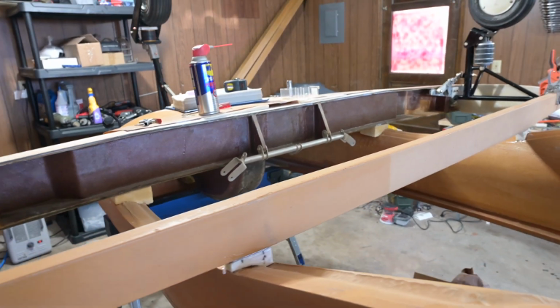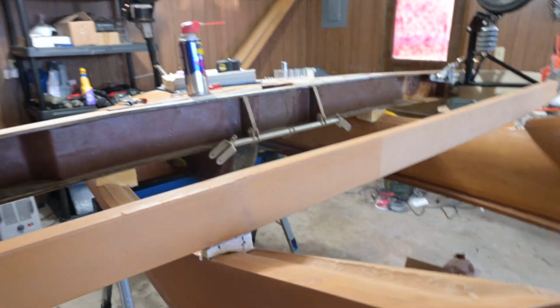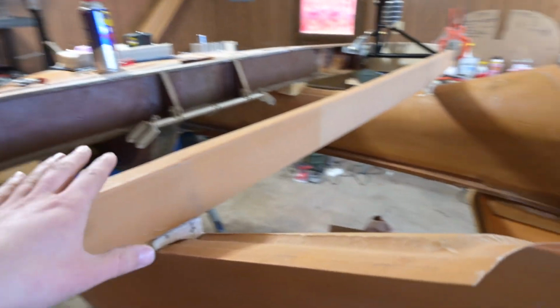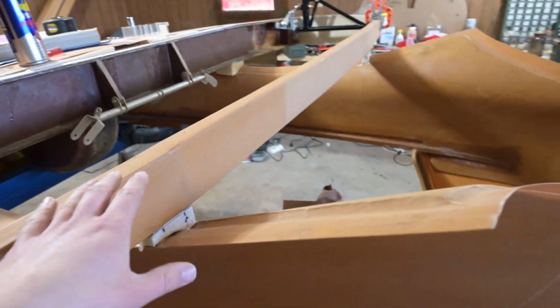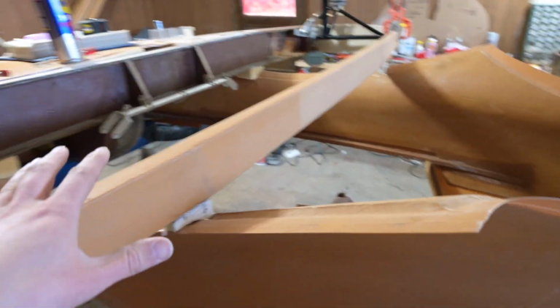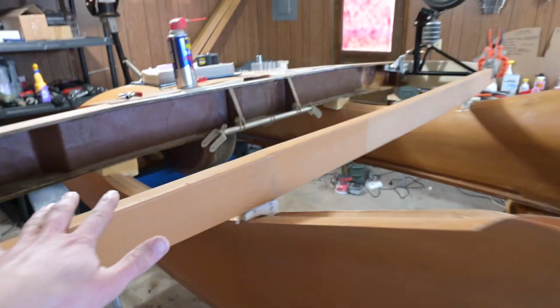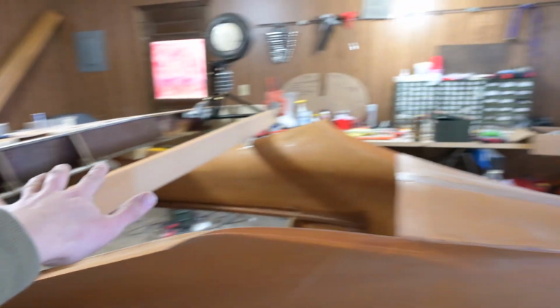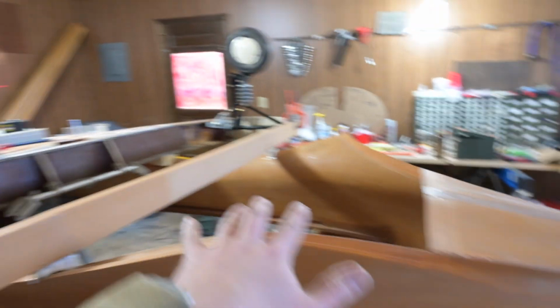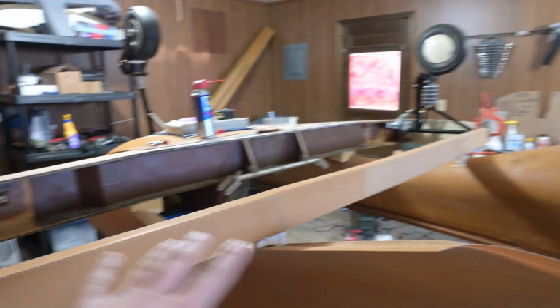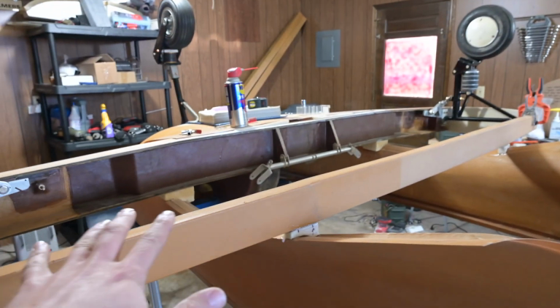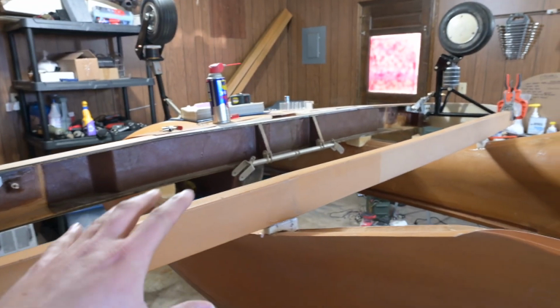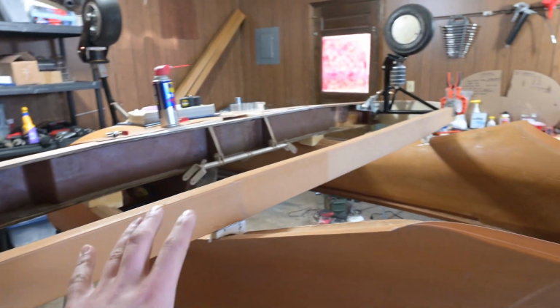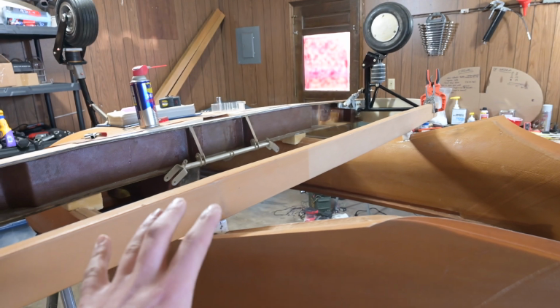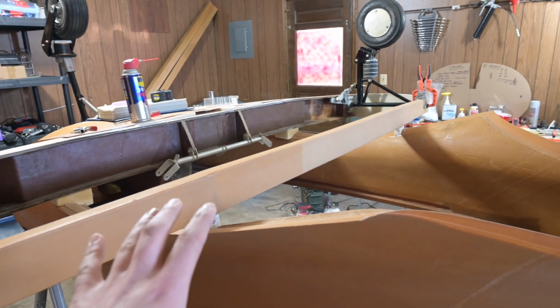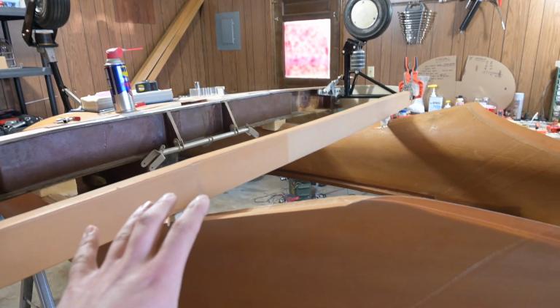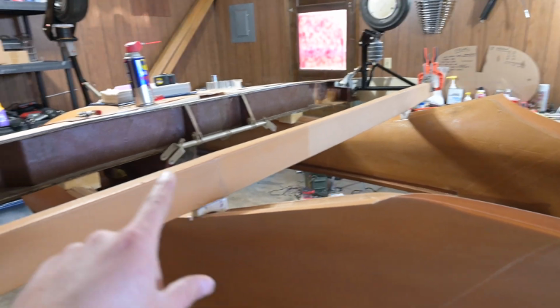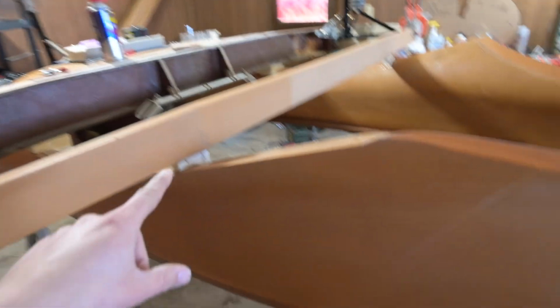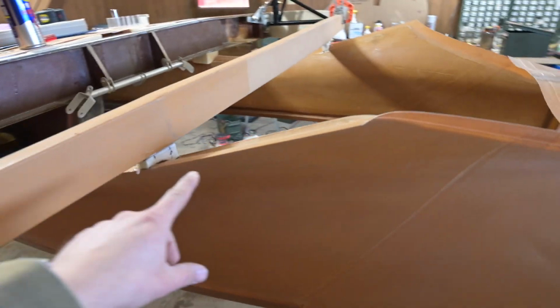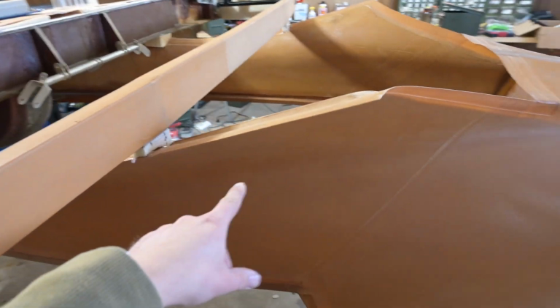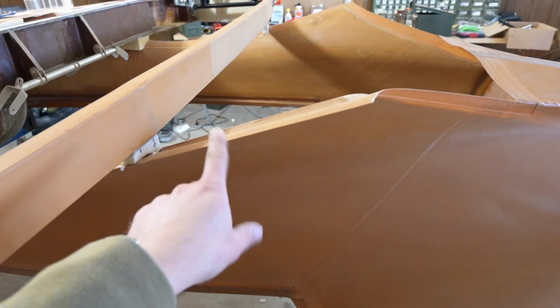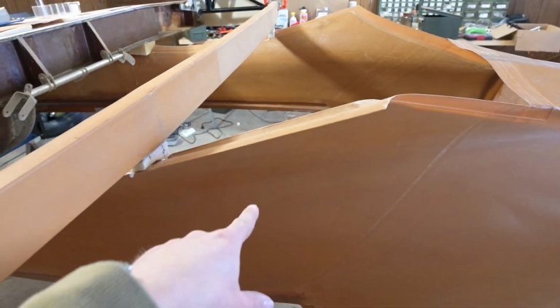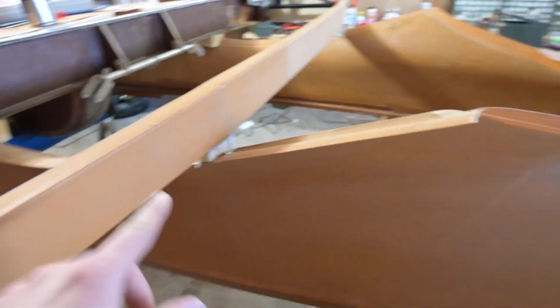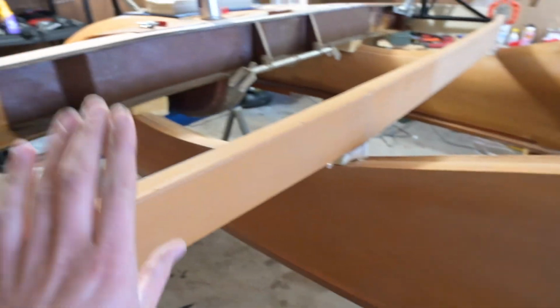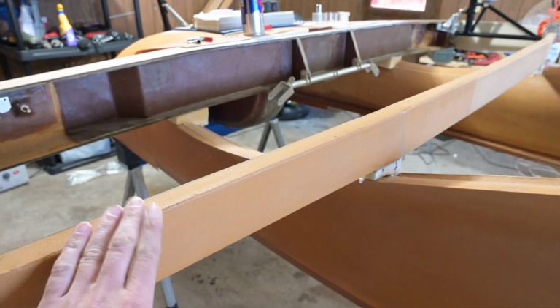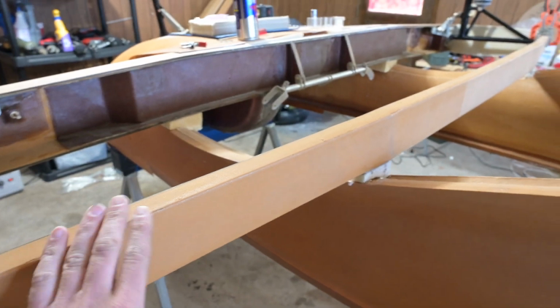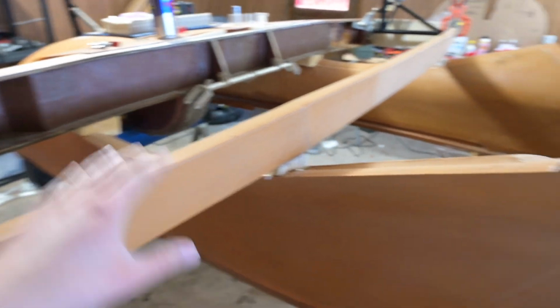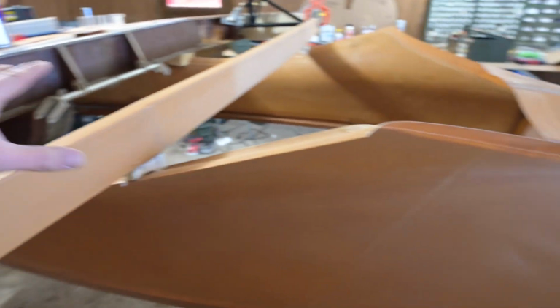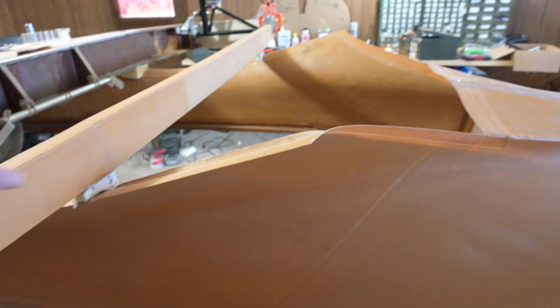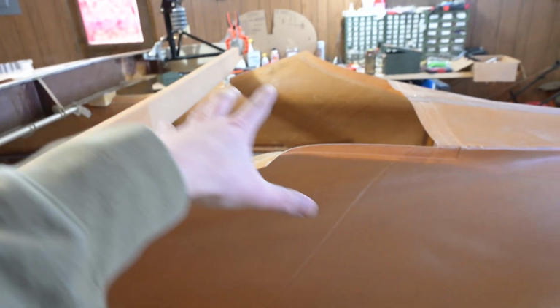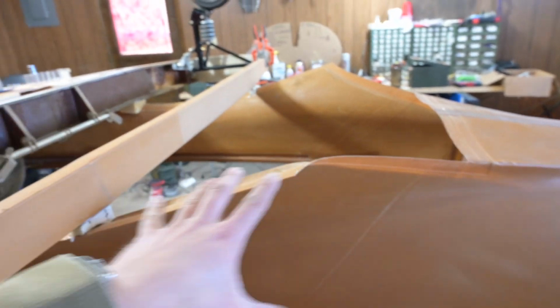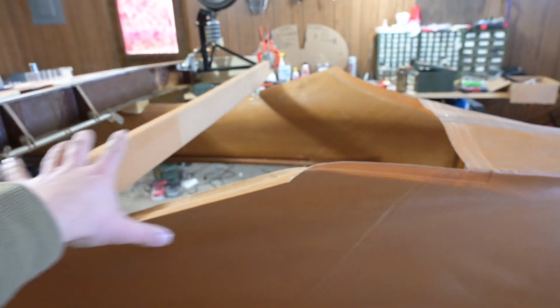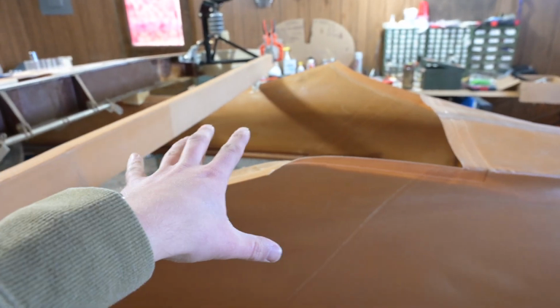I'm going to glue the belly on because this is plenty stiff and sturdy as it is. Gluing the belly on will stiffen up the whole fuselage, because right now there's a little bit of flexing with the side of the fuselage. This is really stiff but I want to get all this tied together.